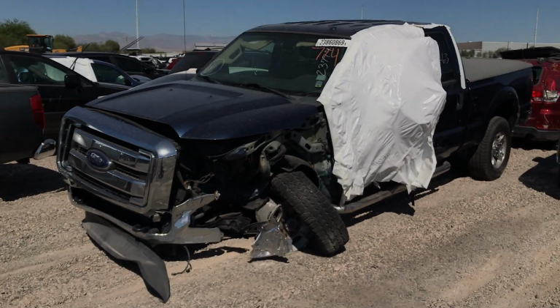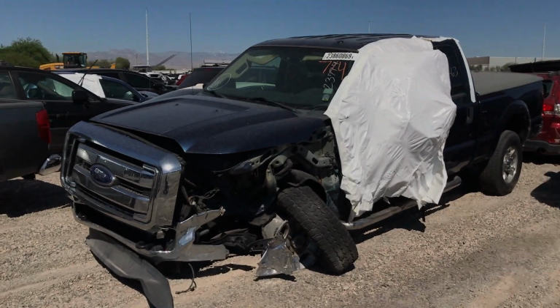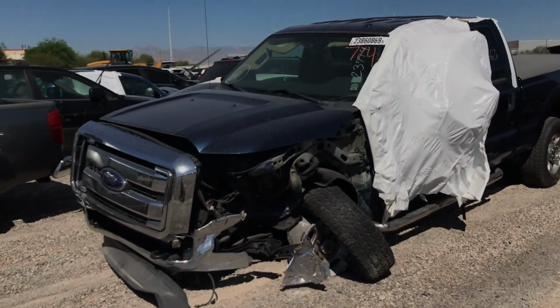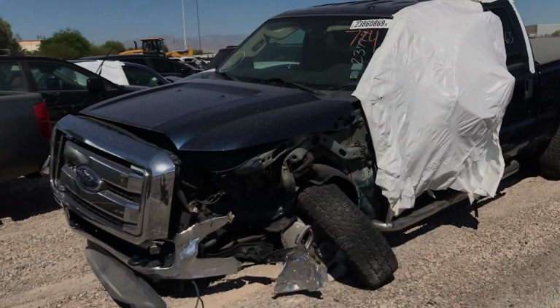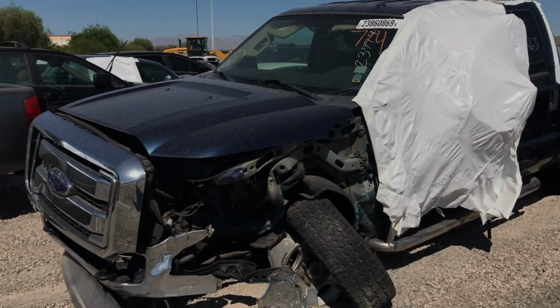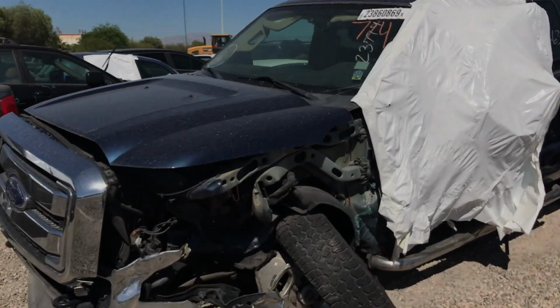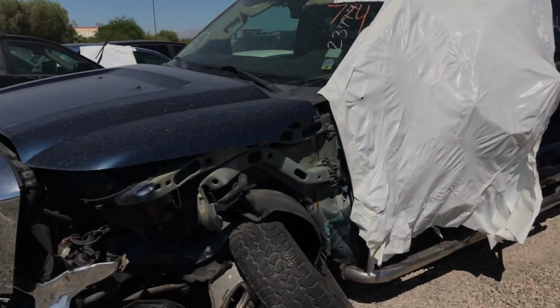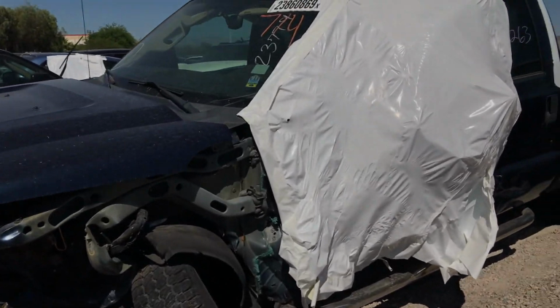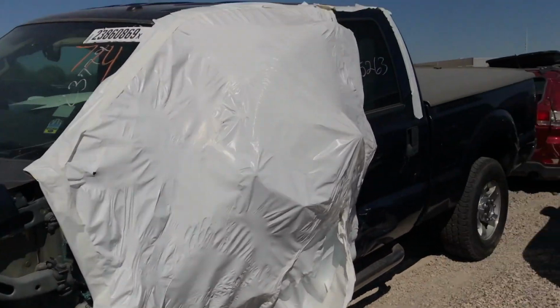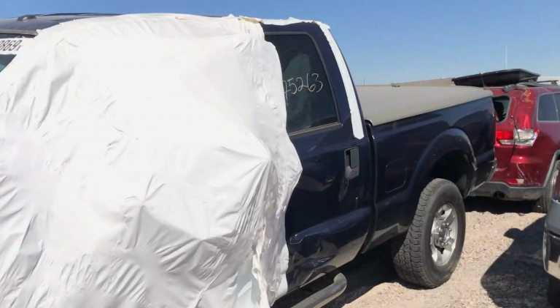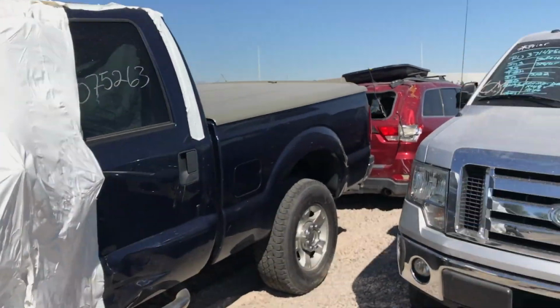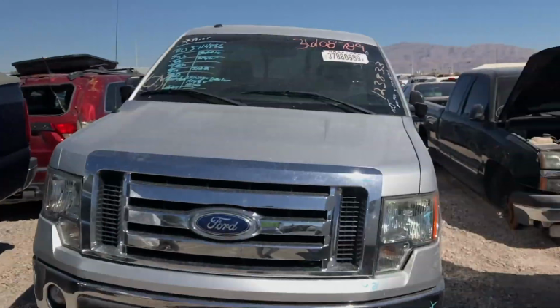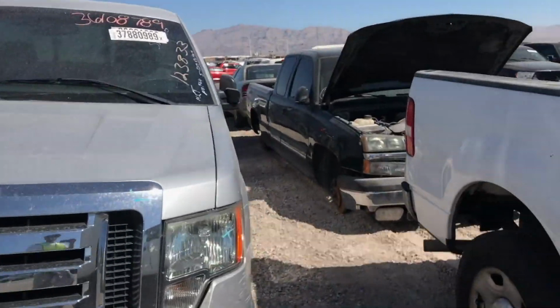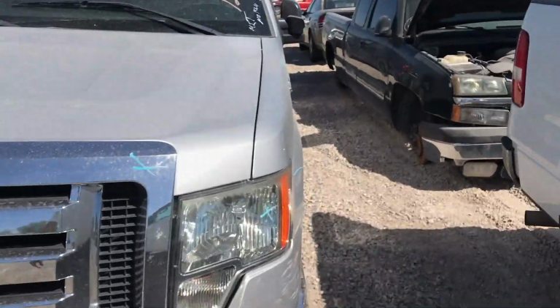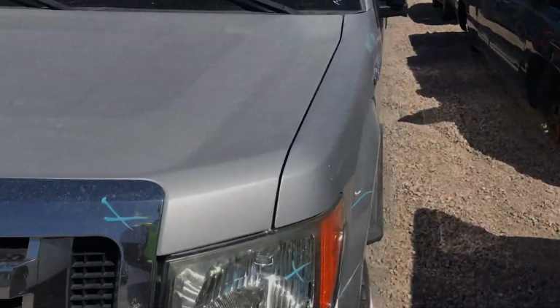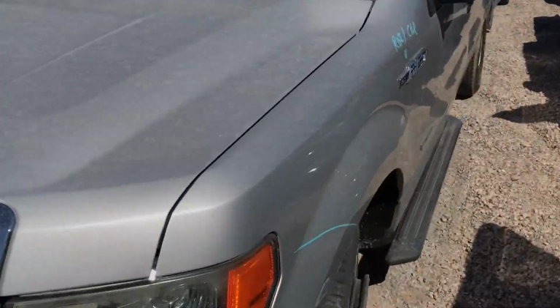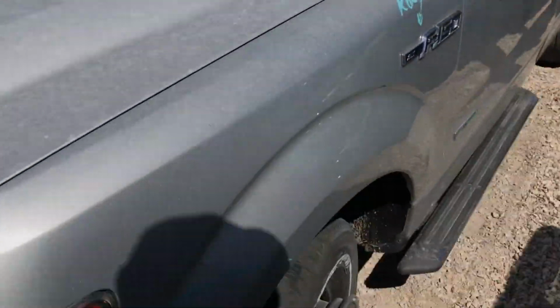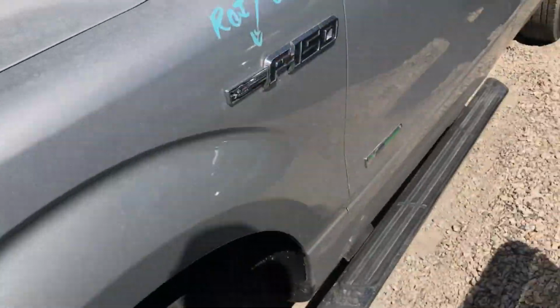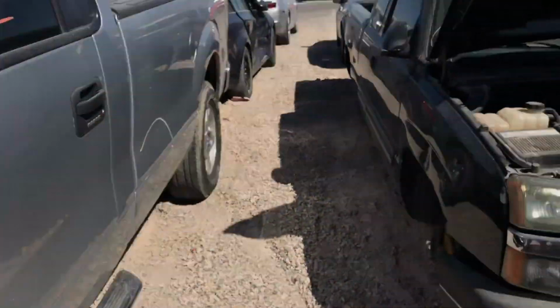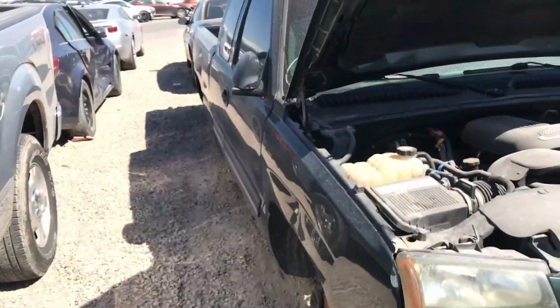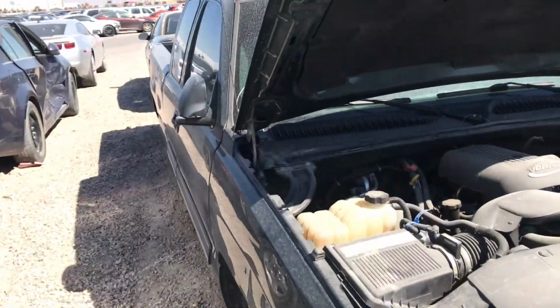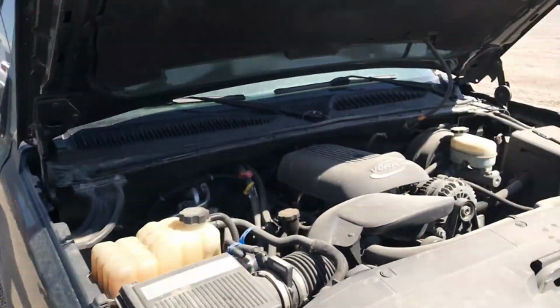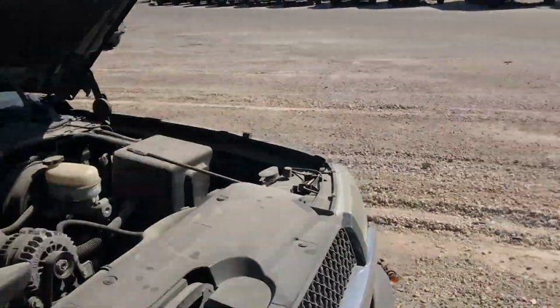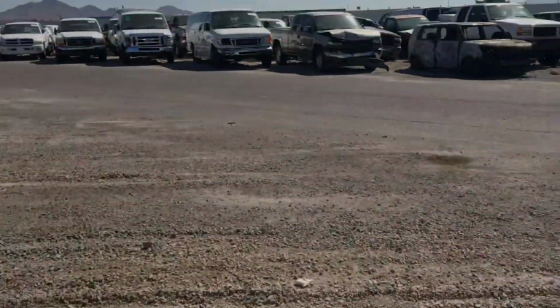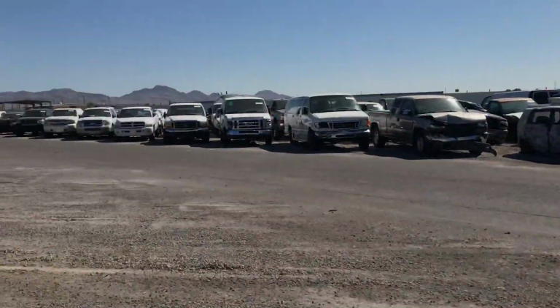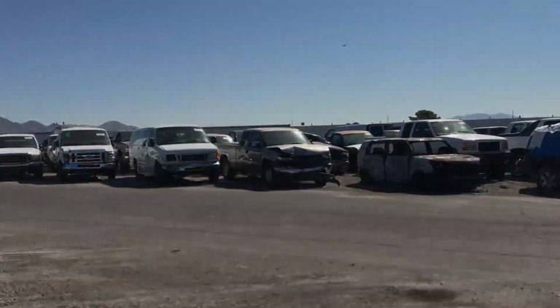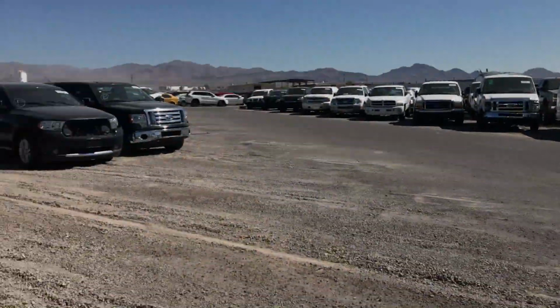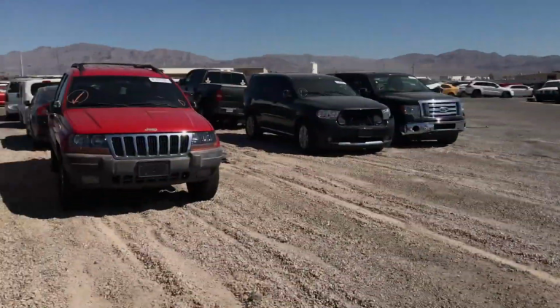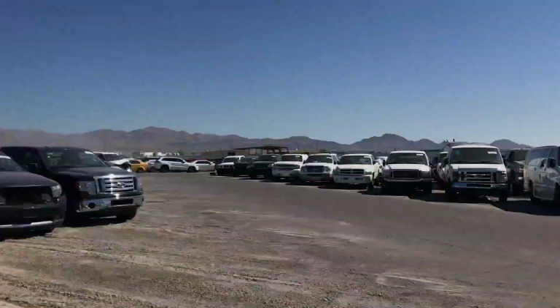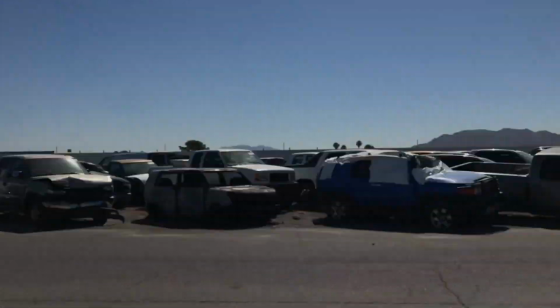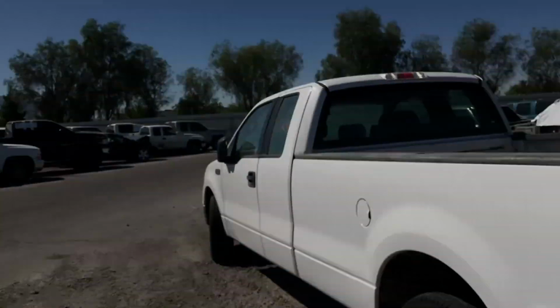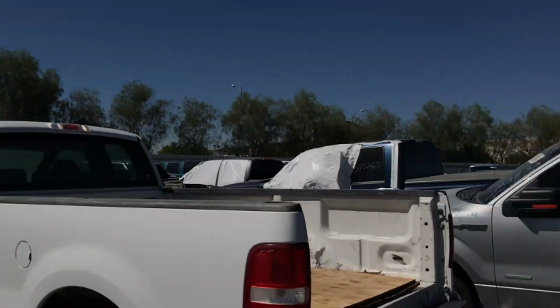Look at this Ford — this thing is off the gristle. They got all these trucks sitting on flat tires and stilts. Yeah, there's two of them, there might be even three.